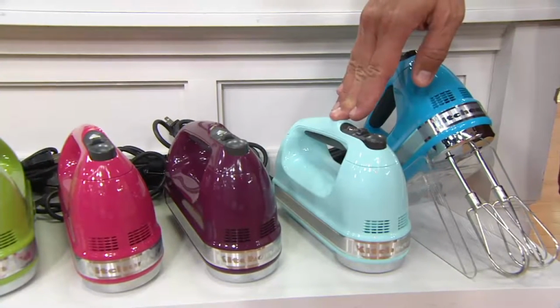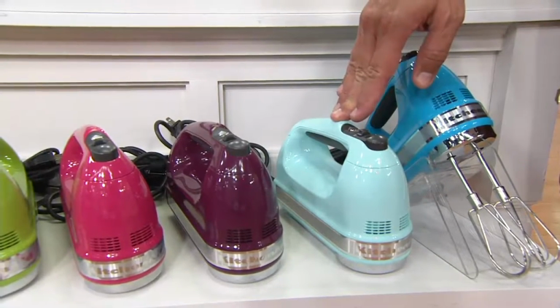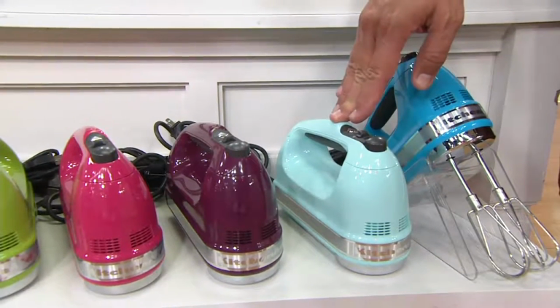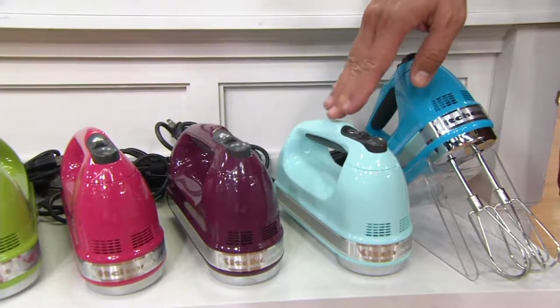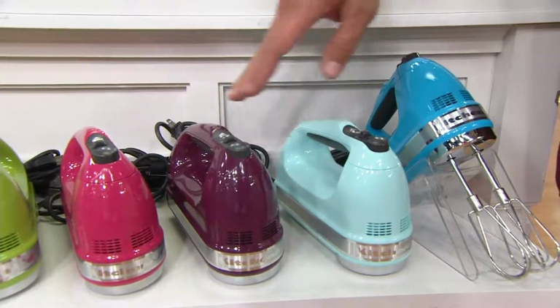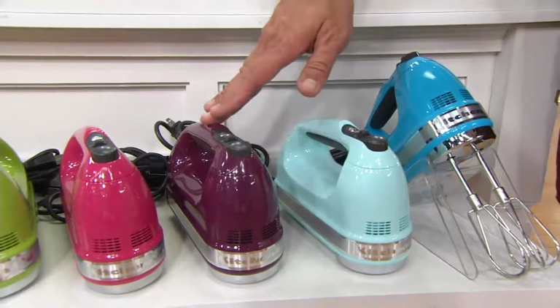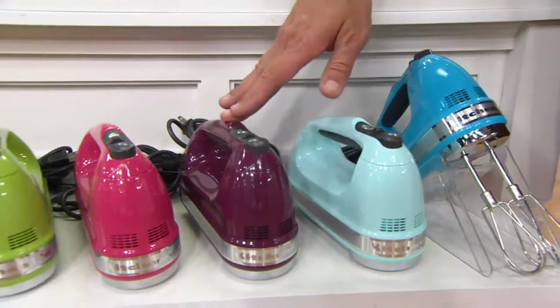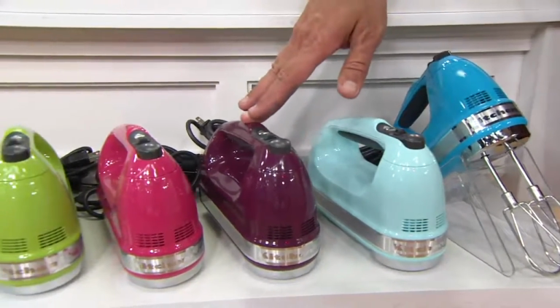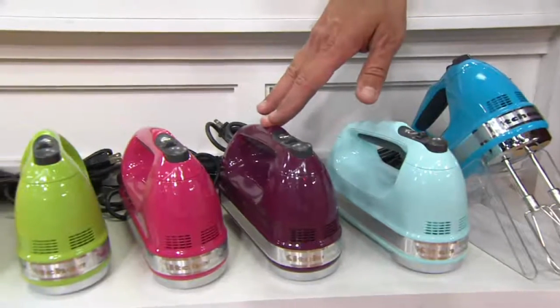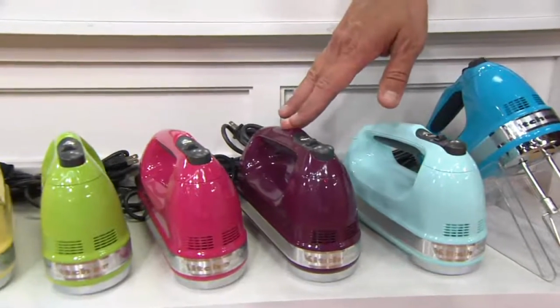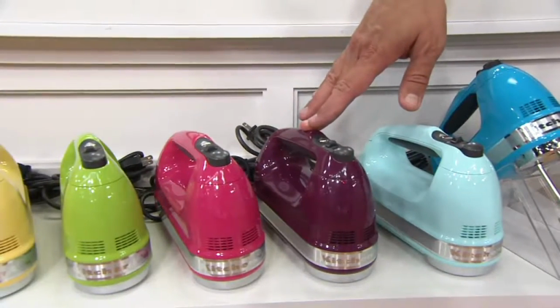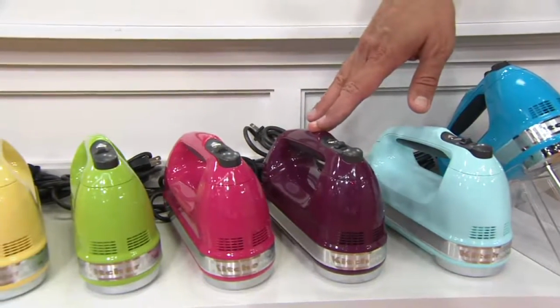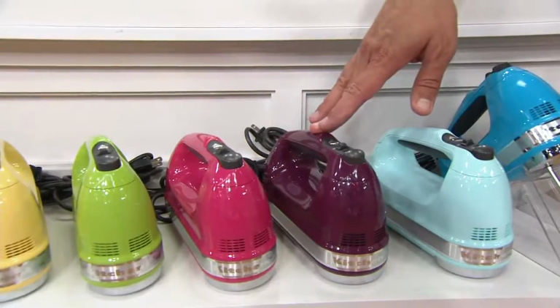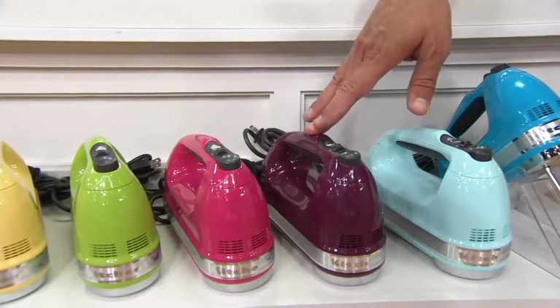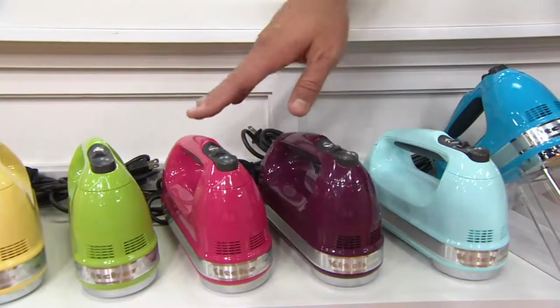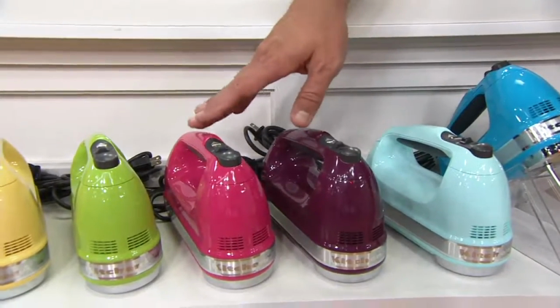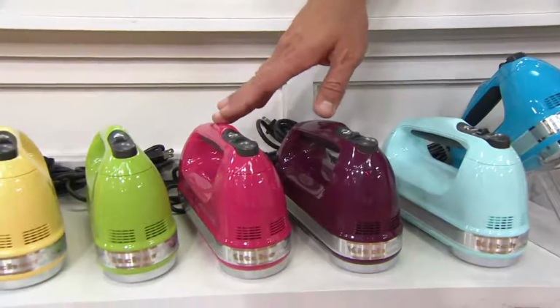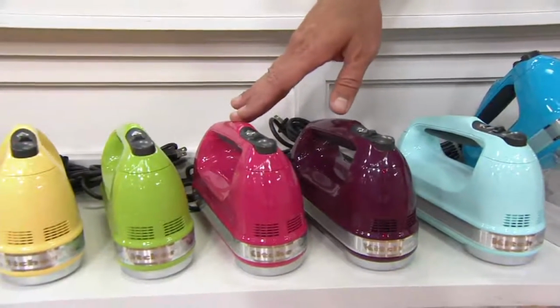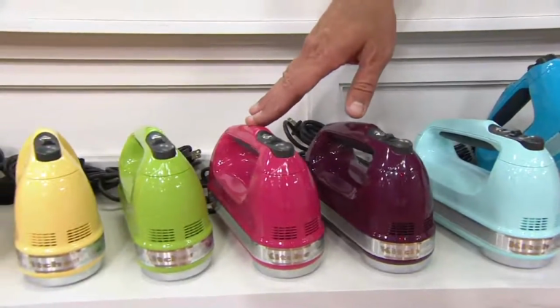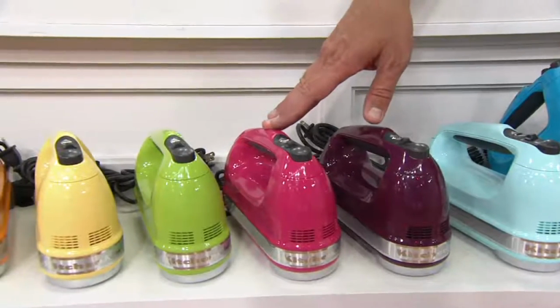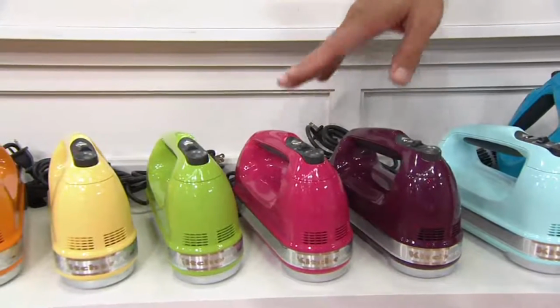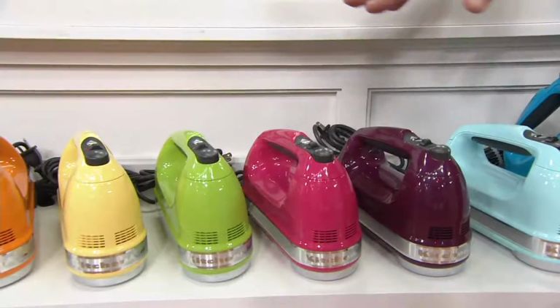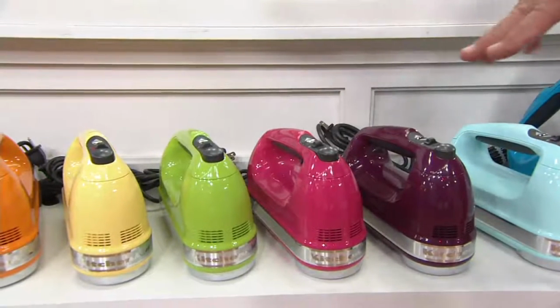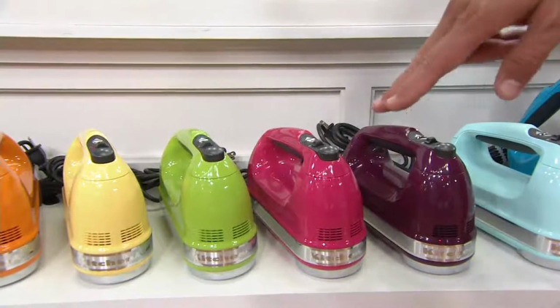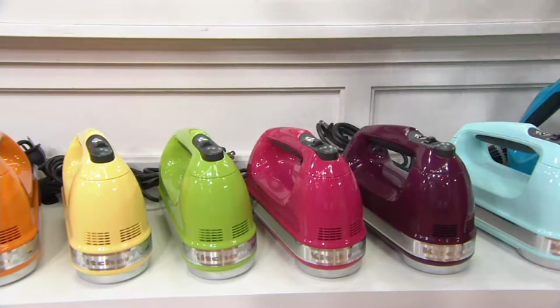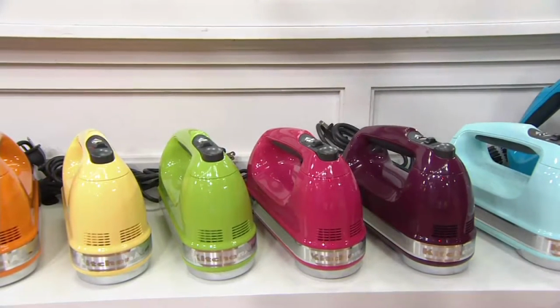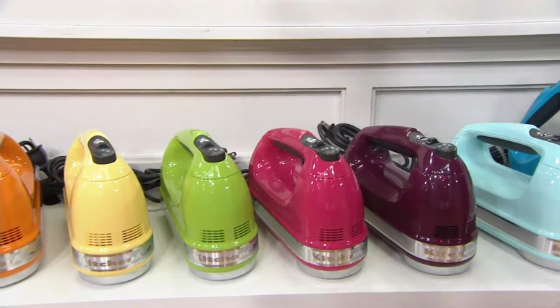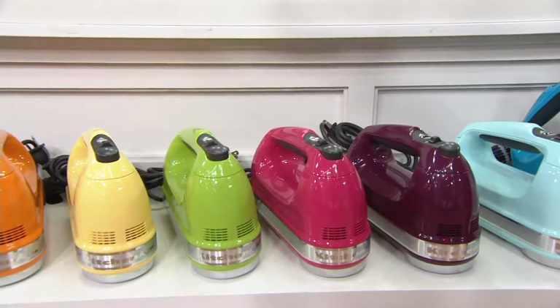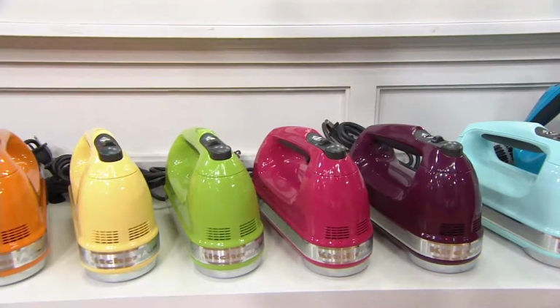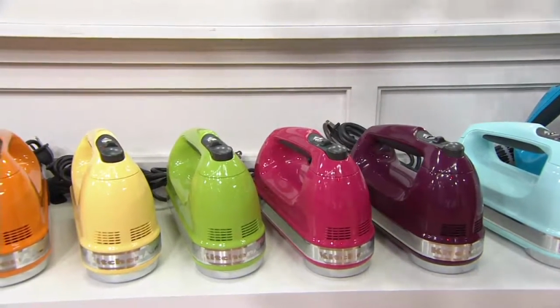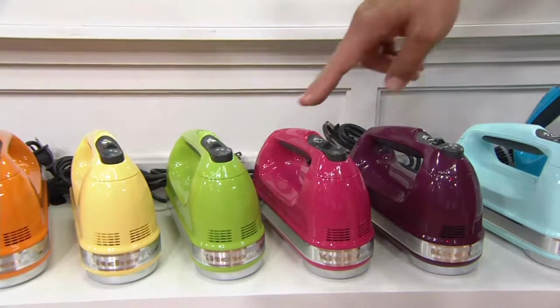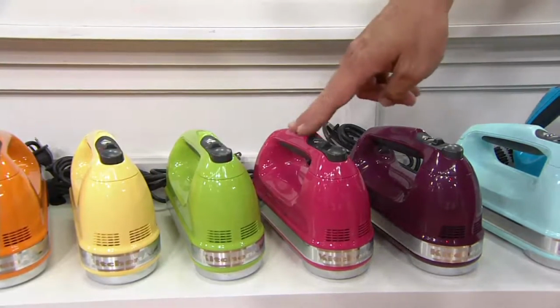We have 500 Ice Blue left. This is Boysenberry — also sold out the last time on air, available back in stock today. This is called Cranberry — if any of you are ordering this hot pink, please don't look for one that says pink, because it's called Cranberry.